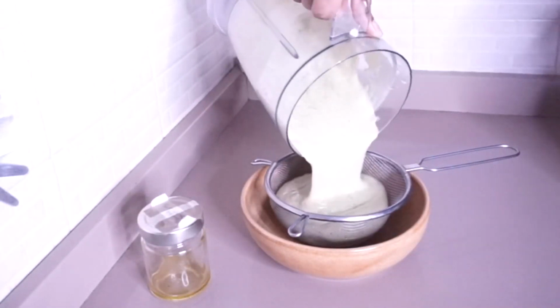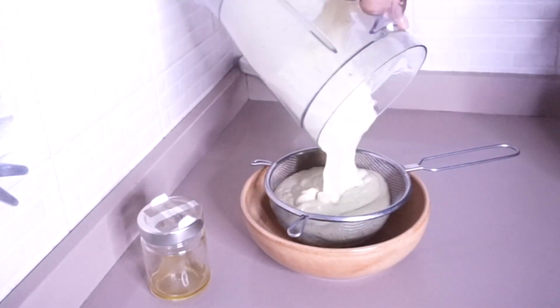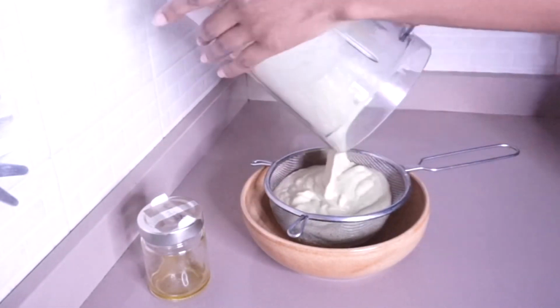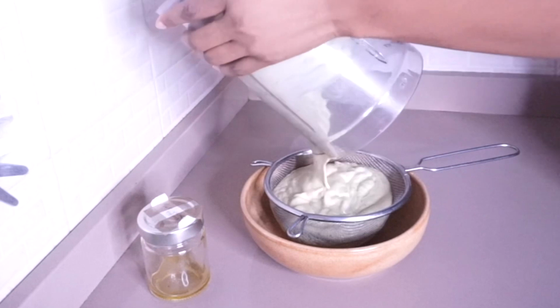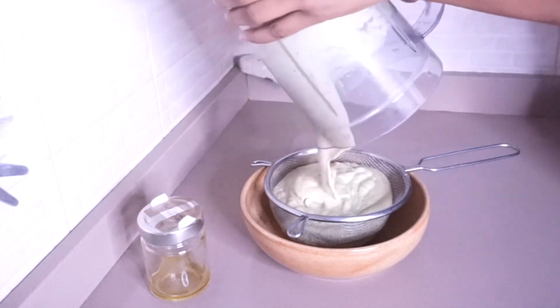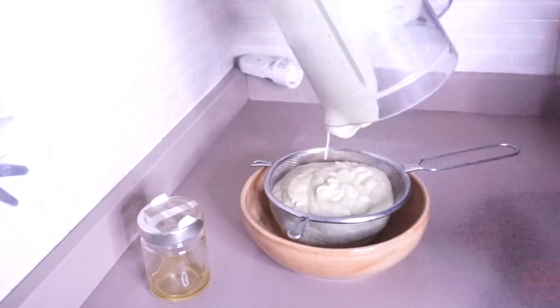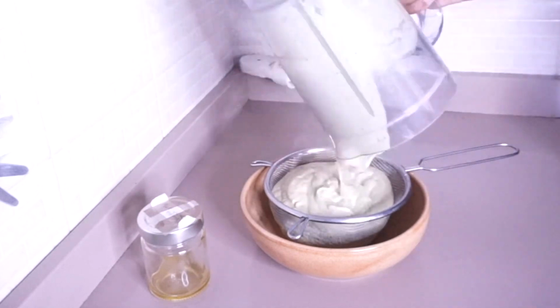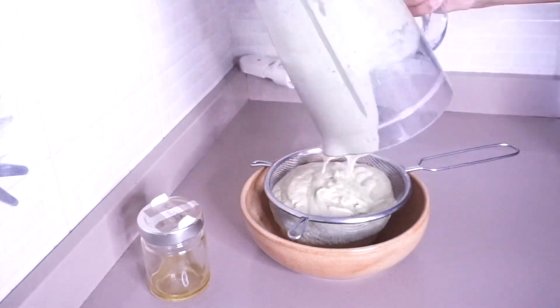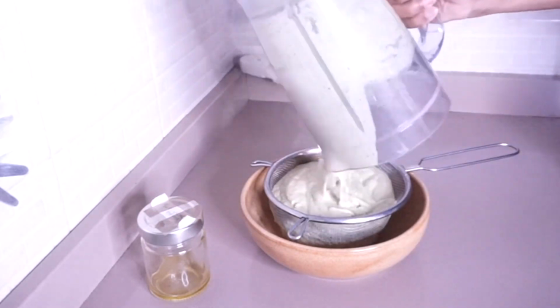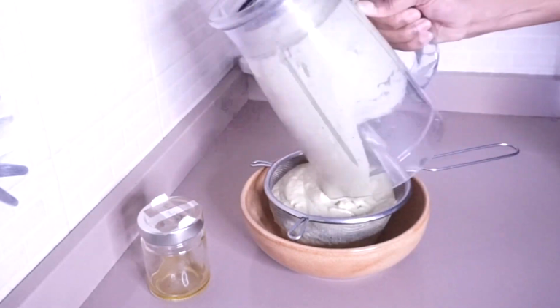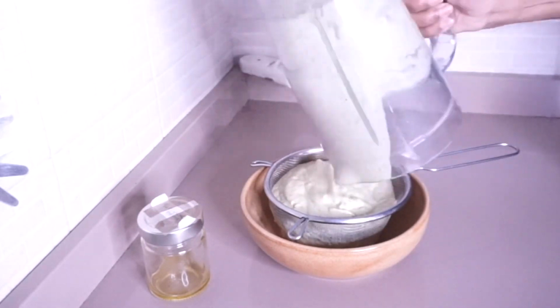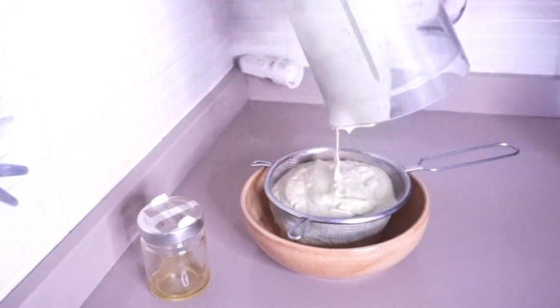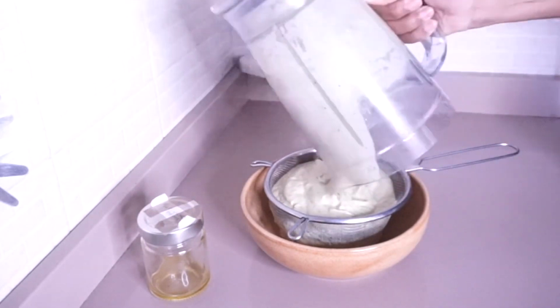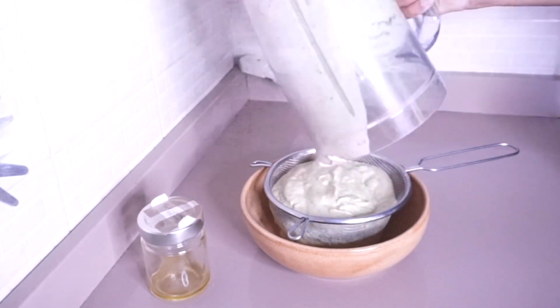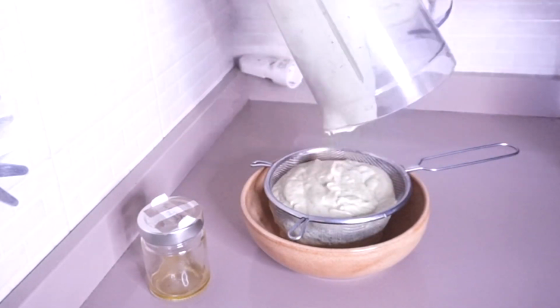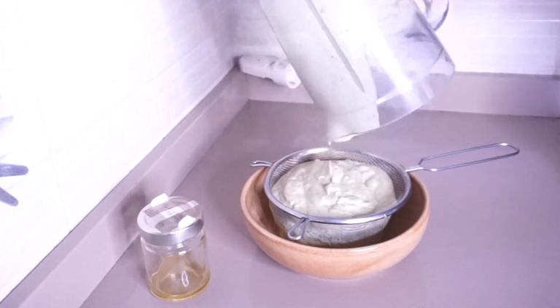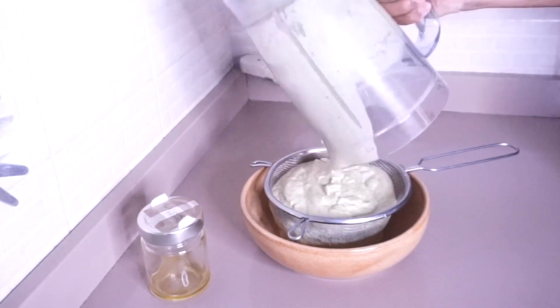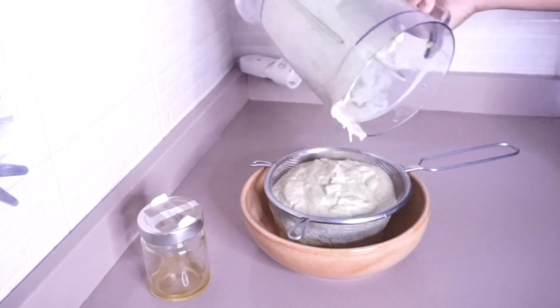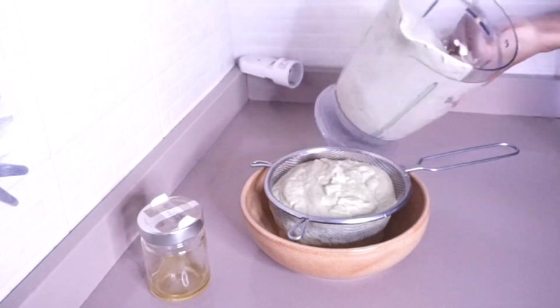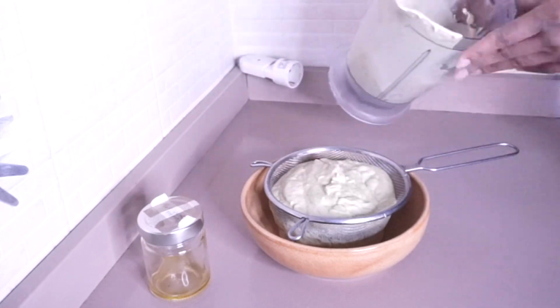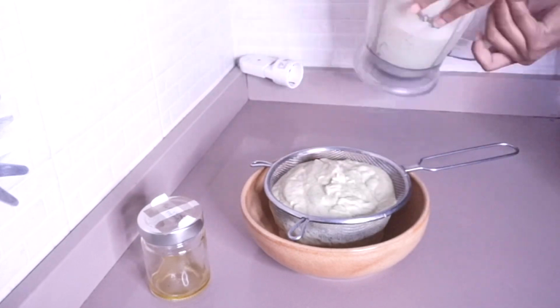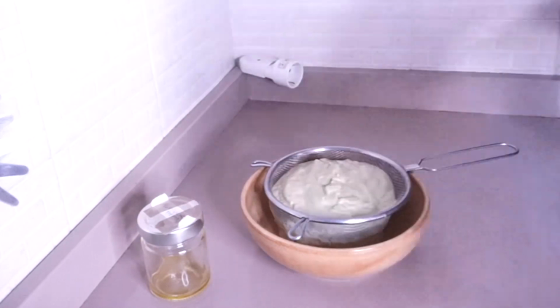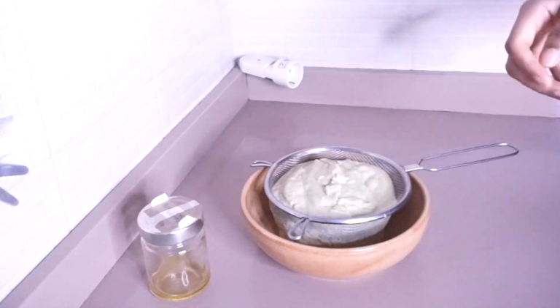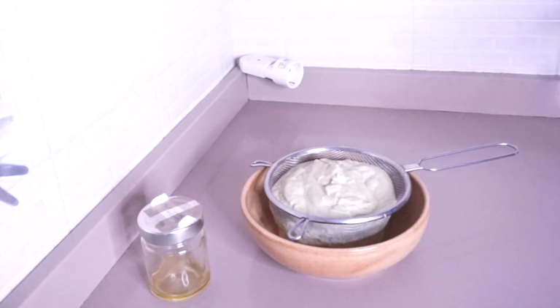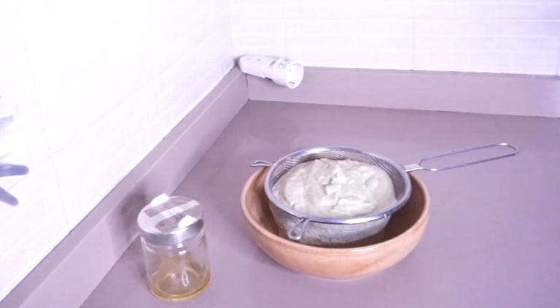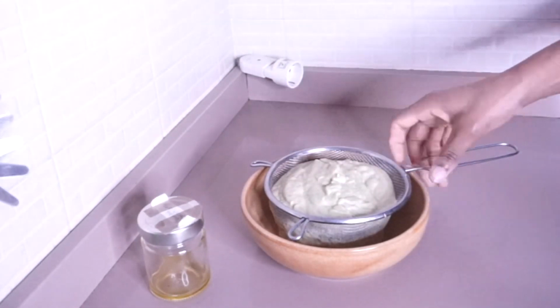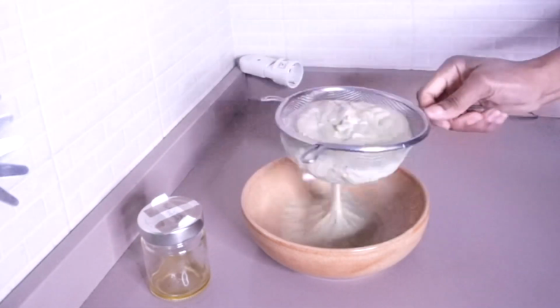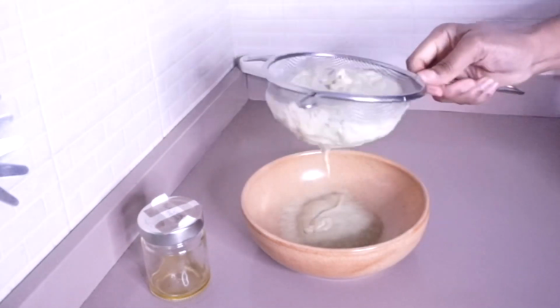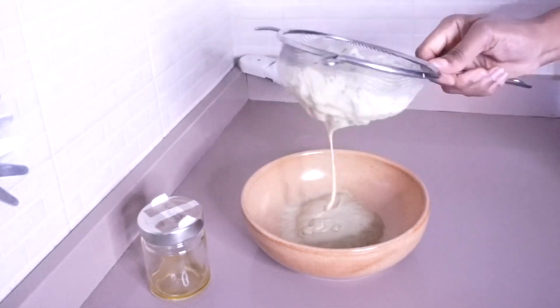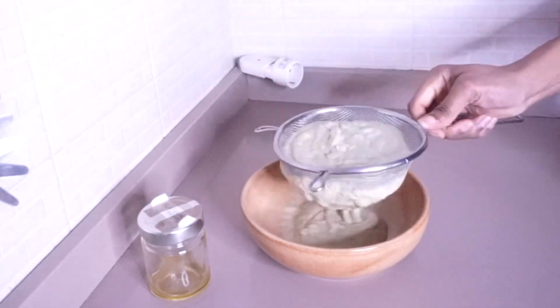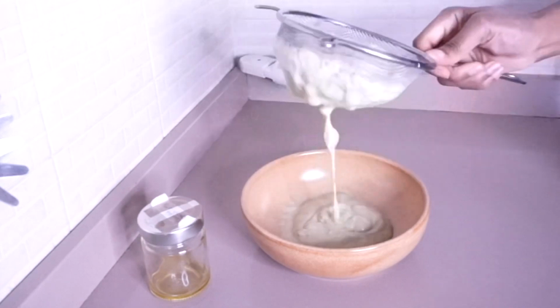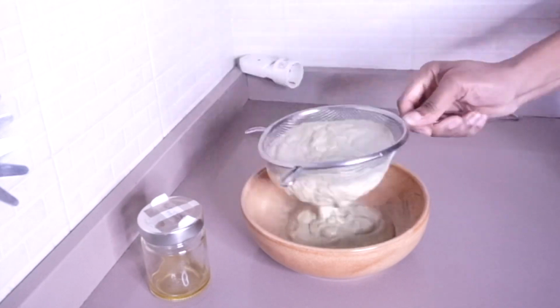I'm done blending. I'm going to use a sieve — or anything of your choice — to get the excess lumps out, because you don't want the lumps to clot on your hair.